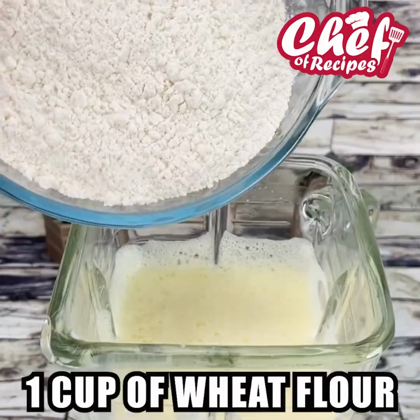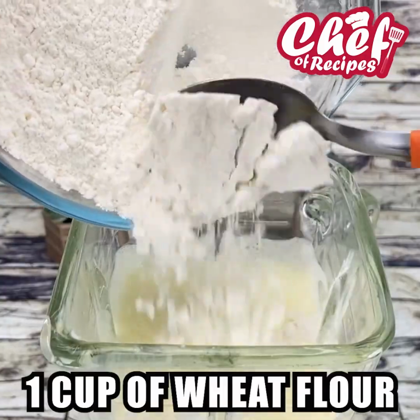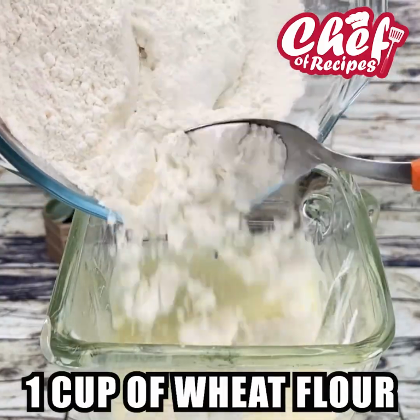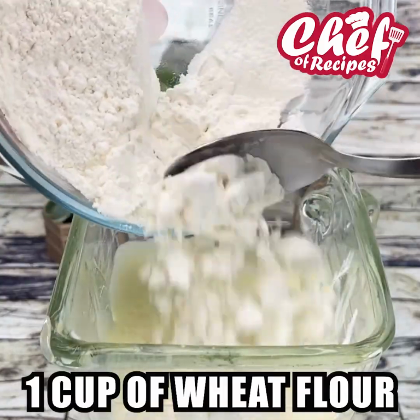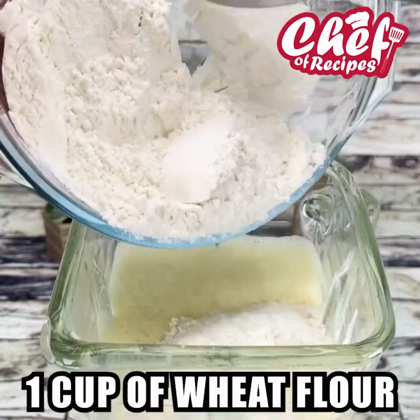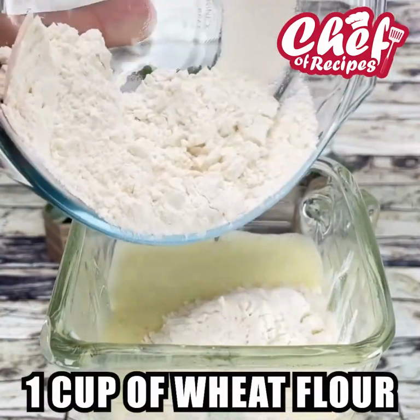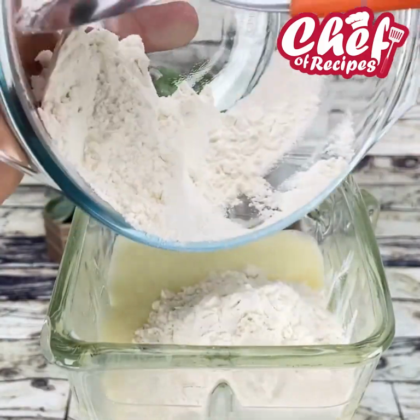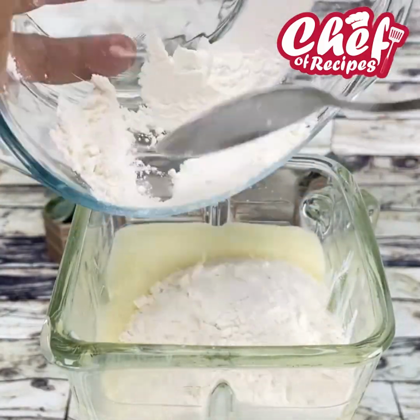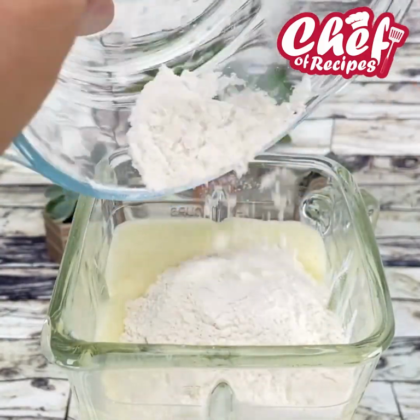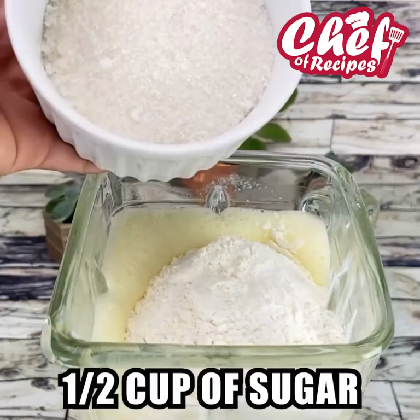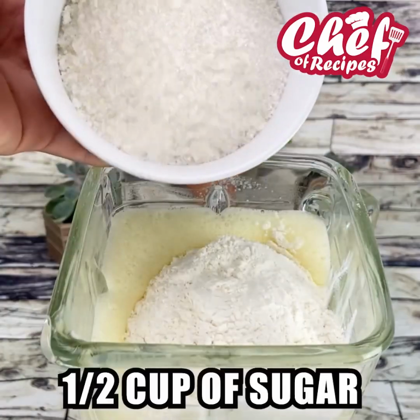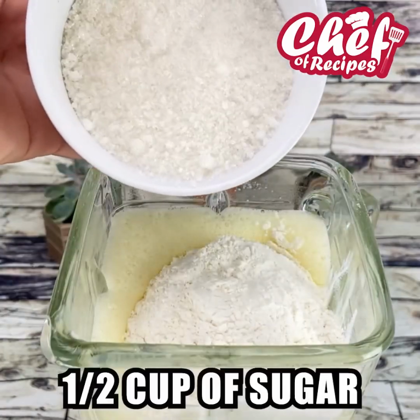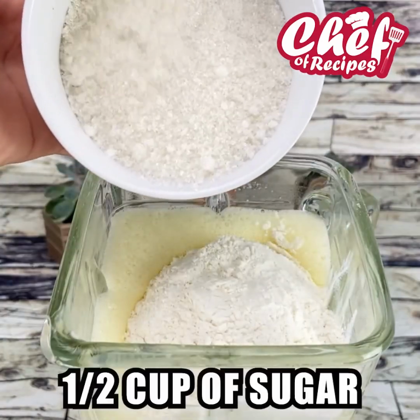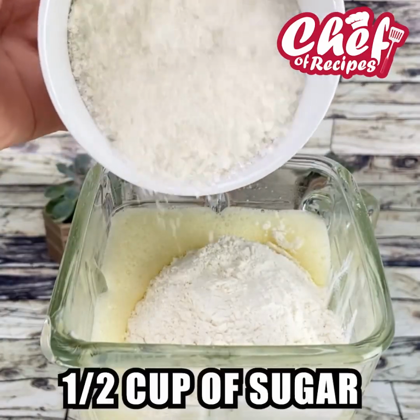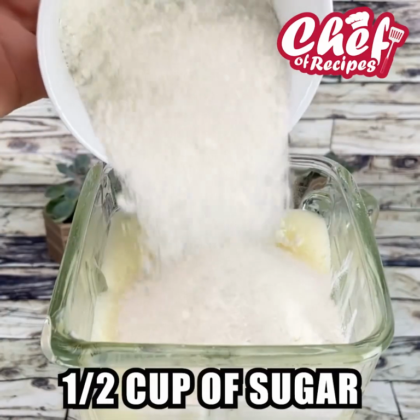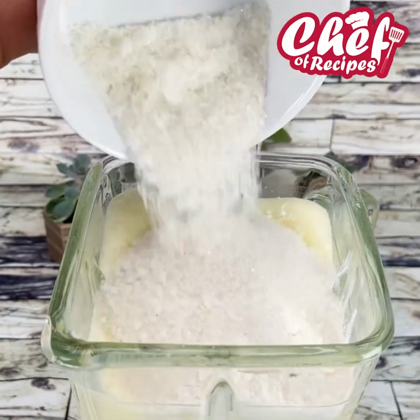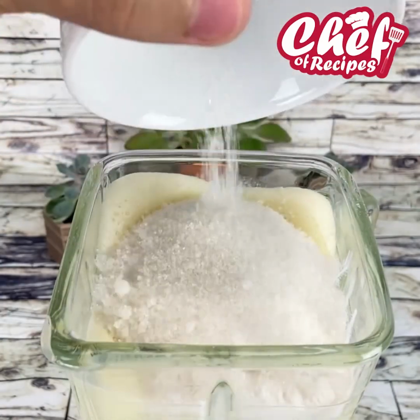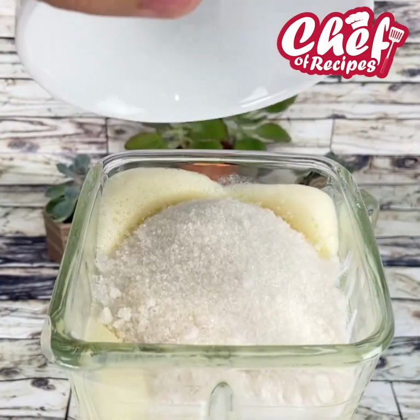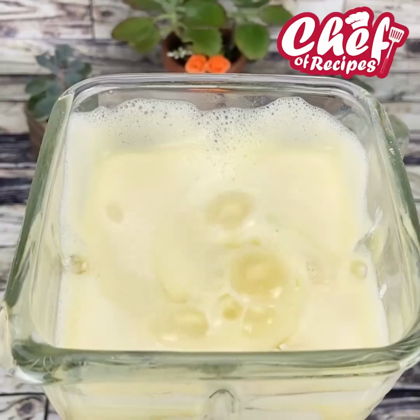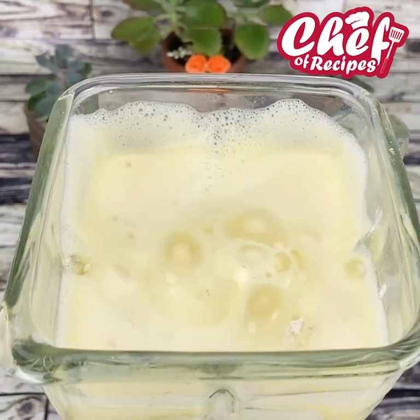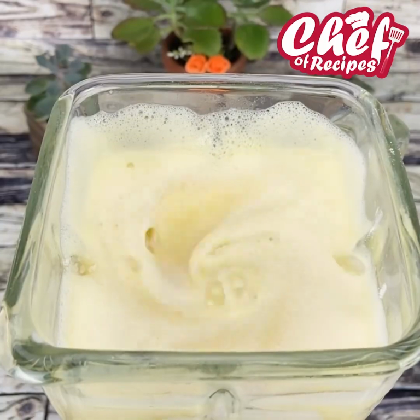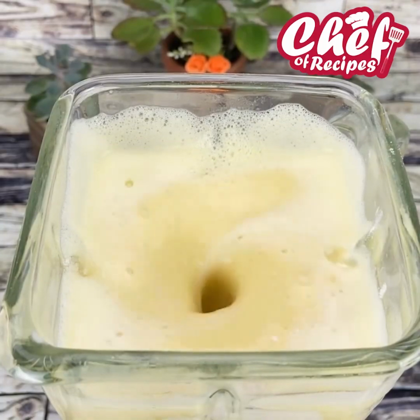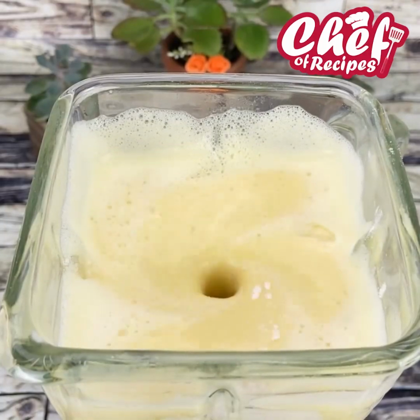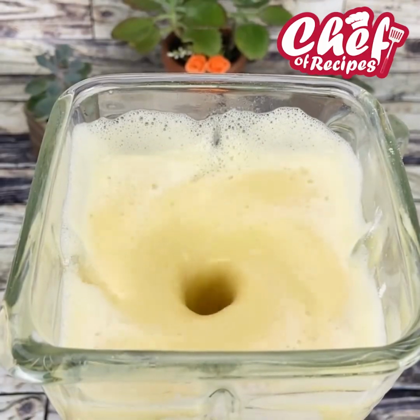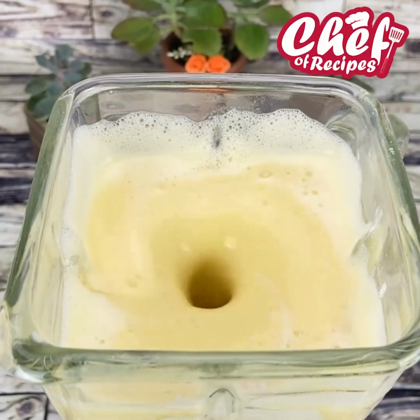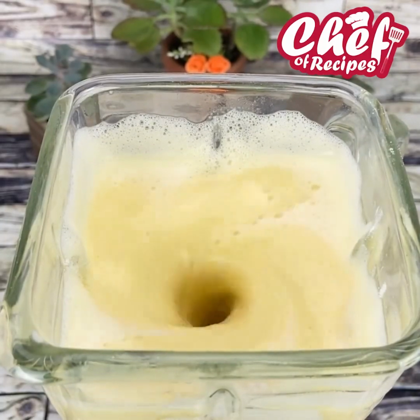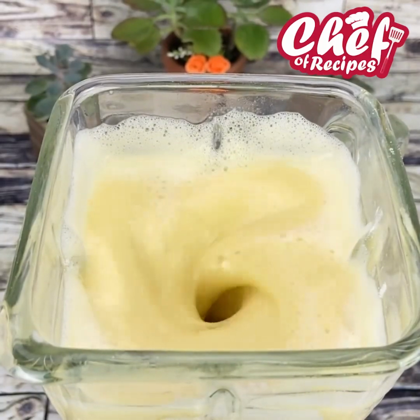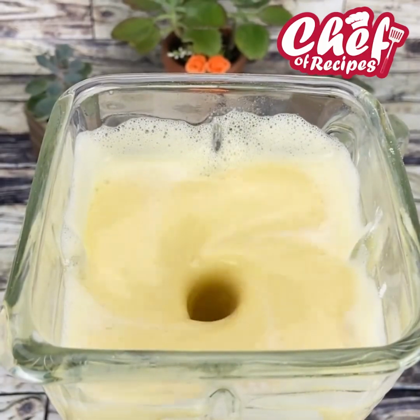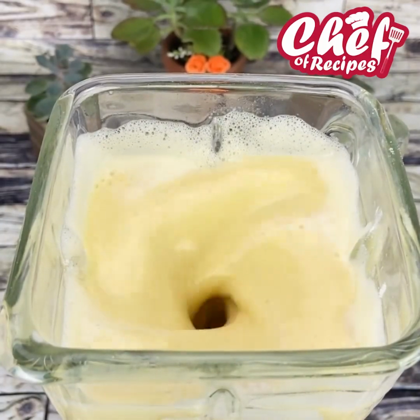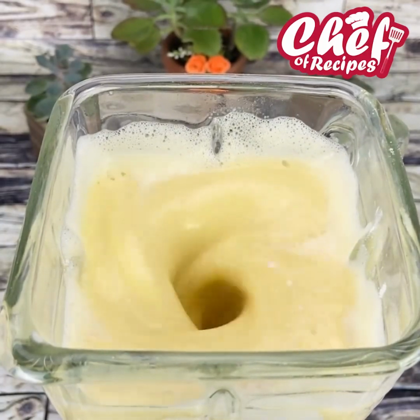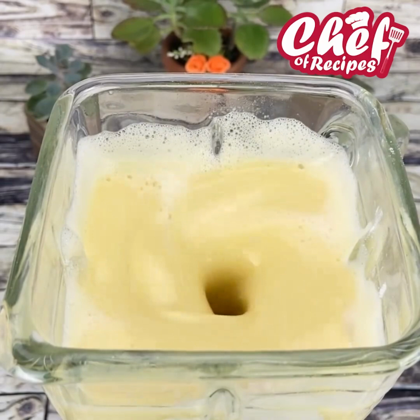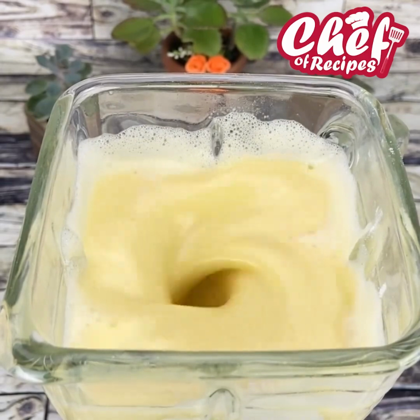I will now add a cup of wheat flour and half a cup of sugar. Let's beat again. And folks, you're already commenting — tell me what city you're watching us from!